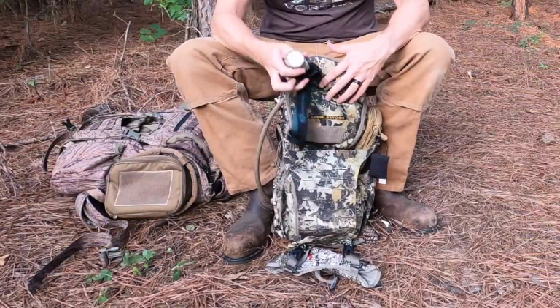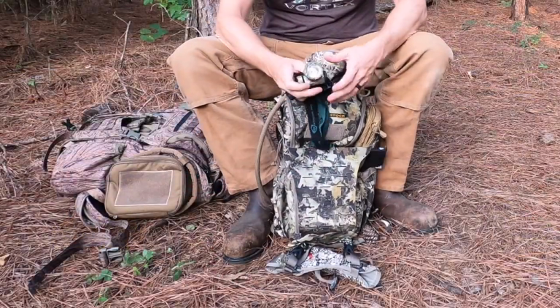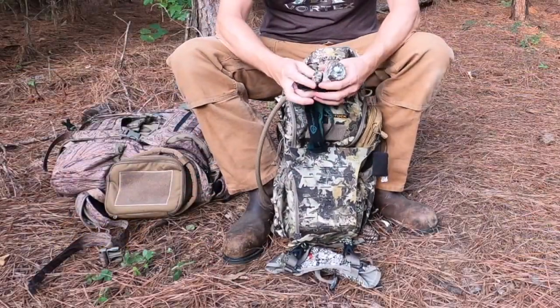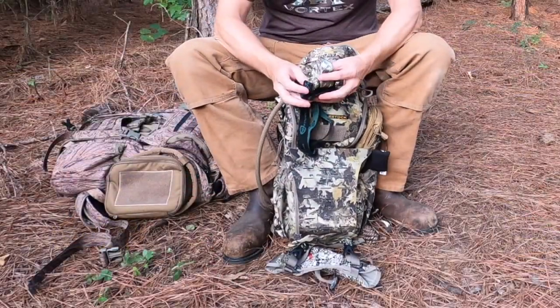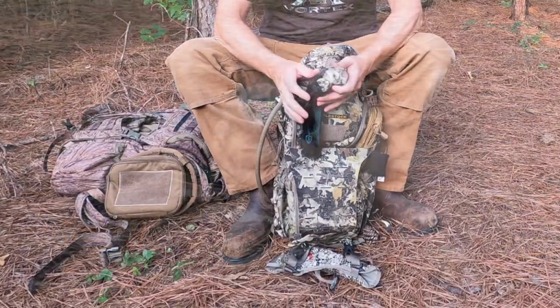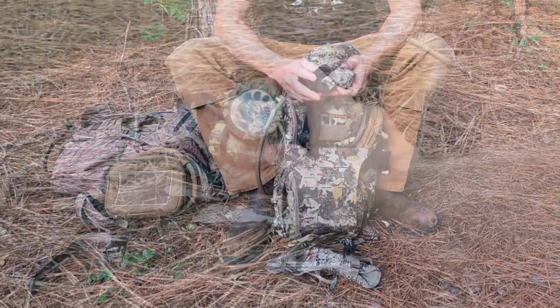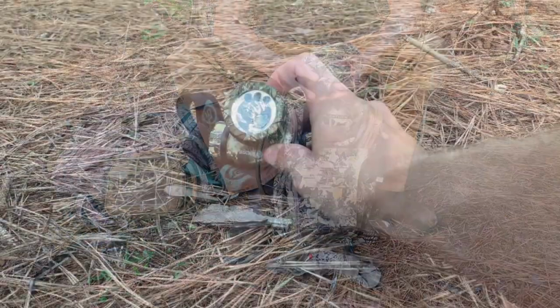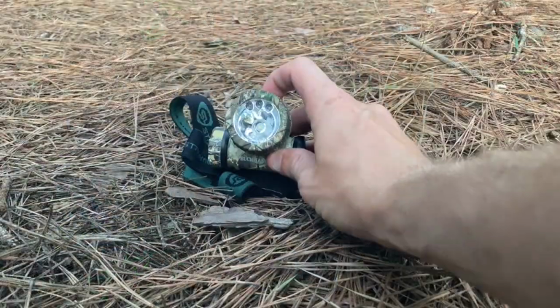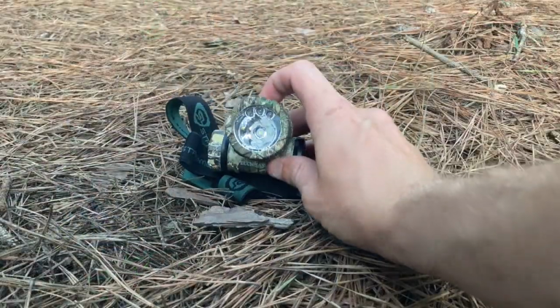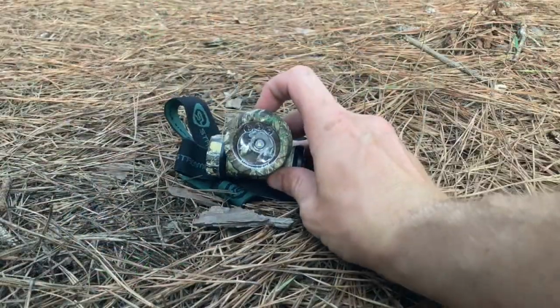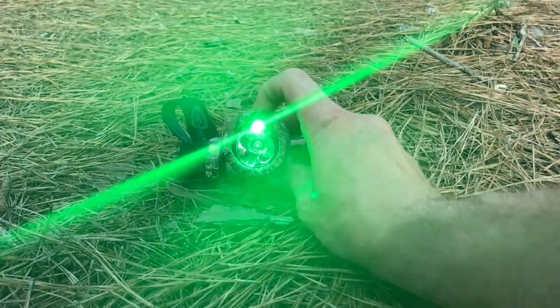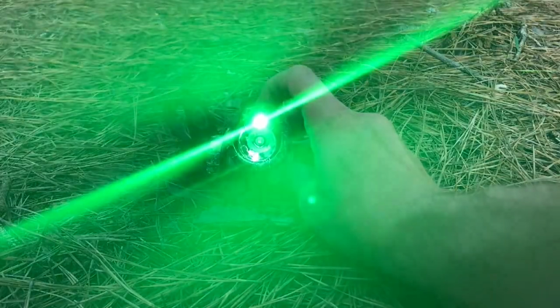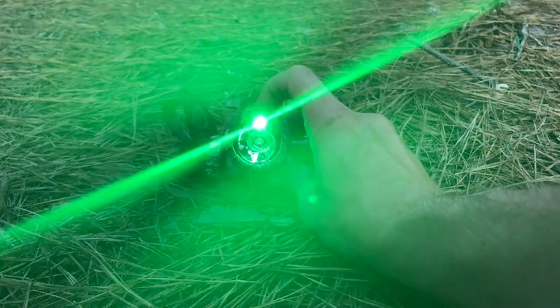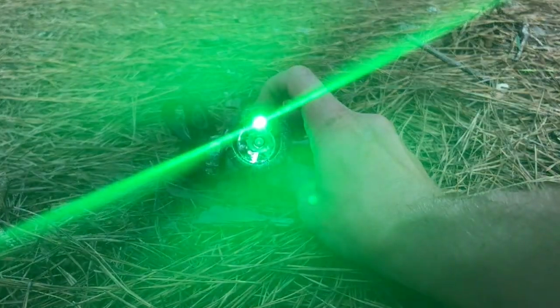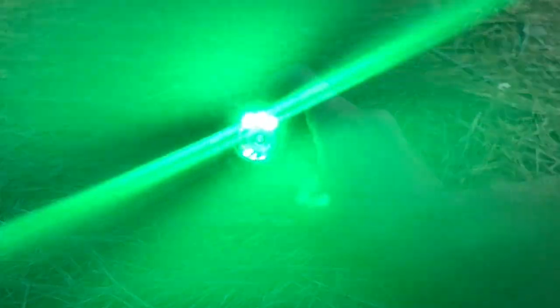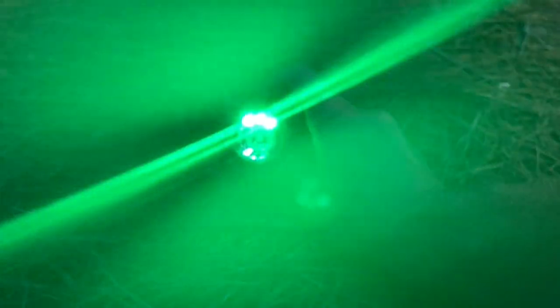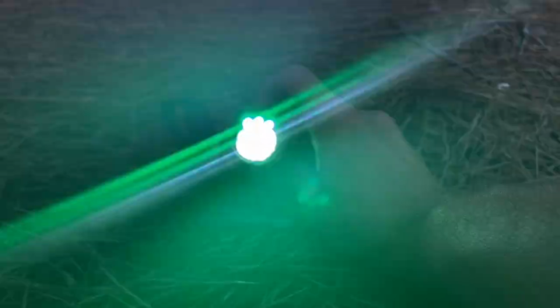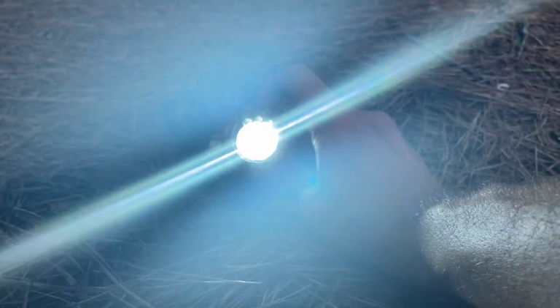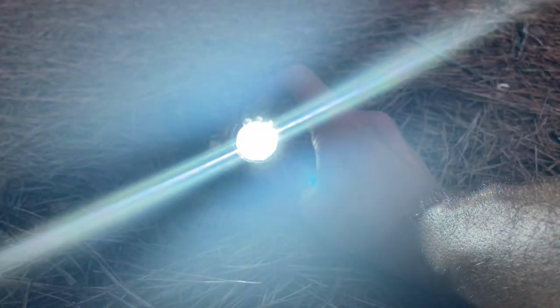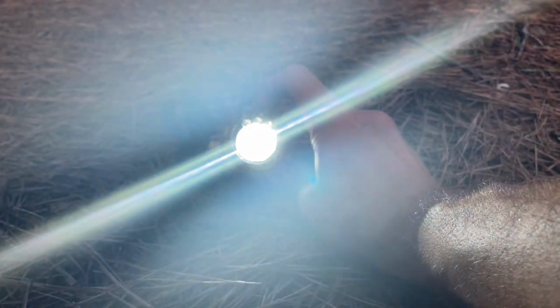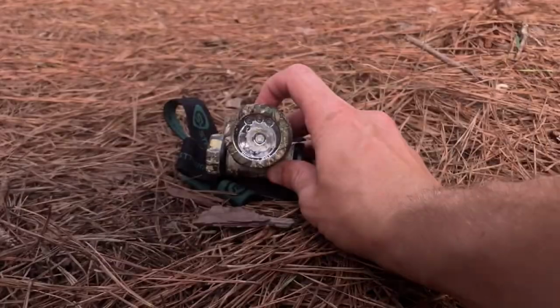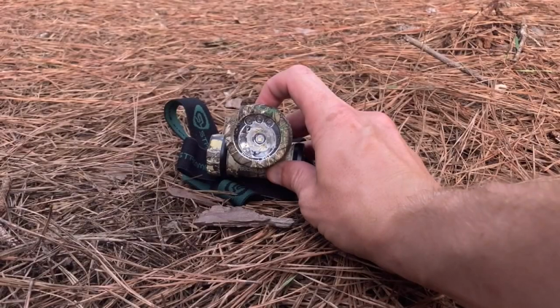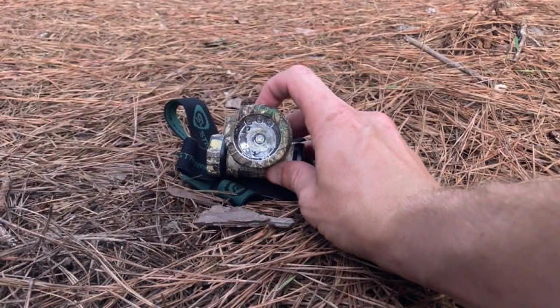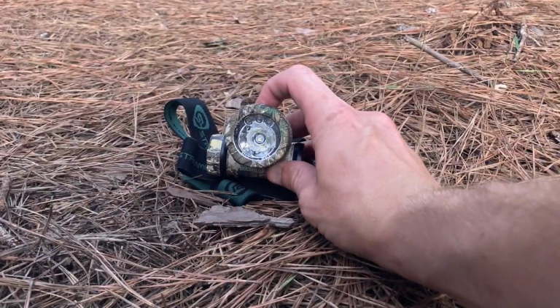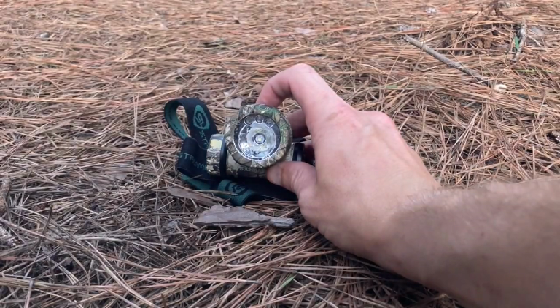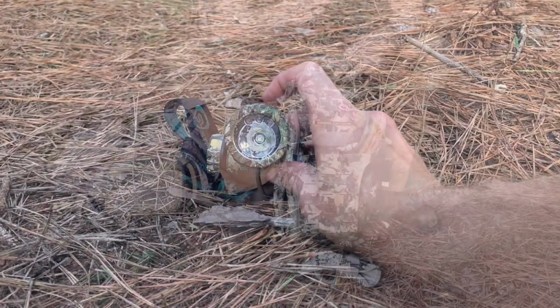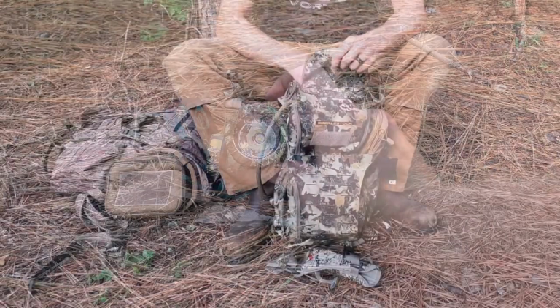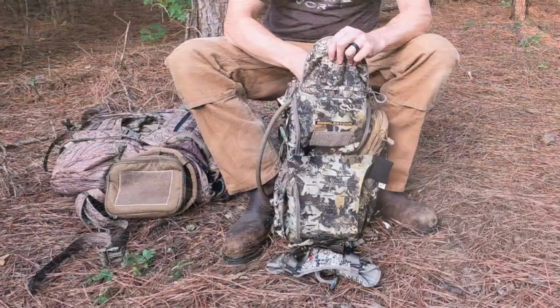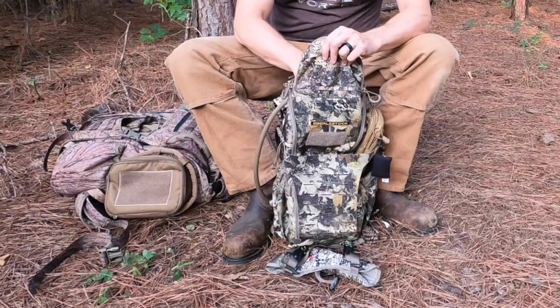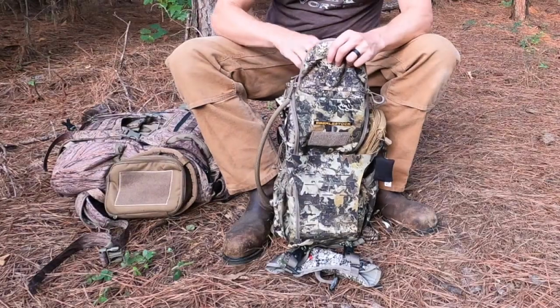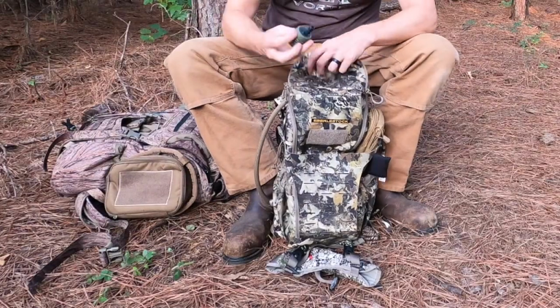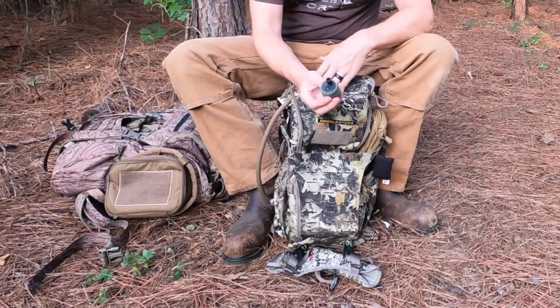I always carry a headlamp when I'm going to the stand. It has two brightnesses of green and just a regular flashlight. This is a Streamlight, and it's the one that I prefer right now.